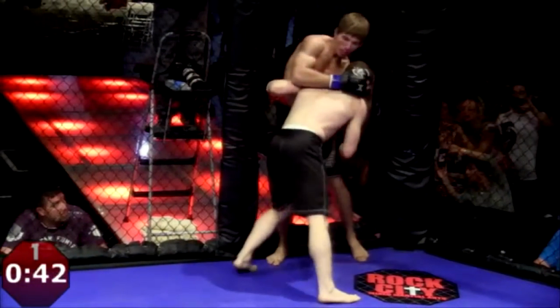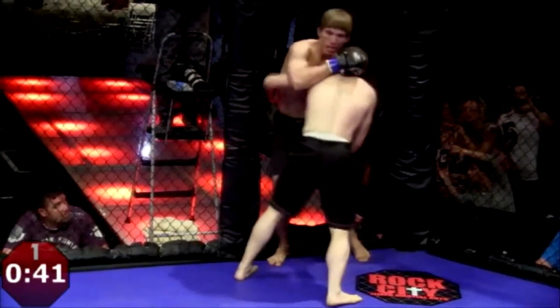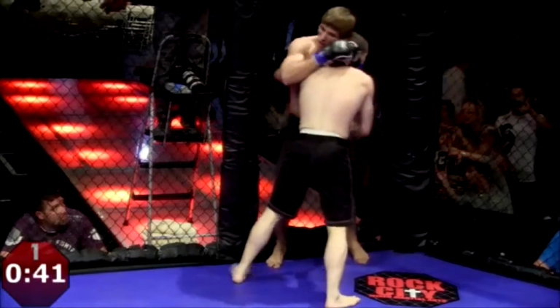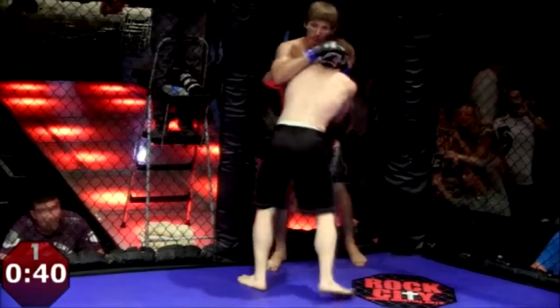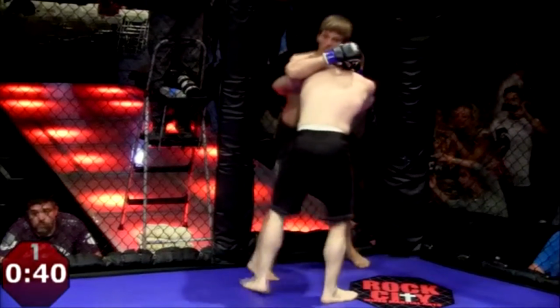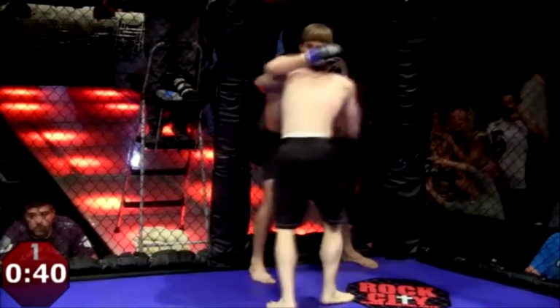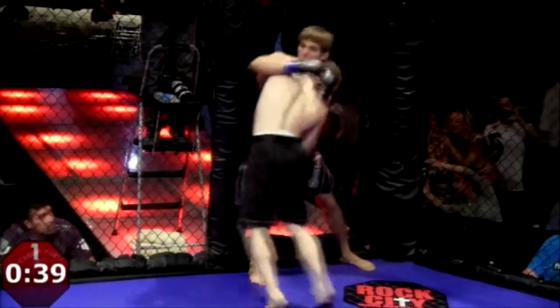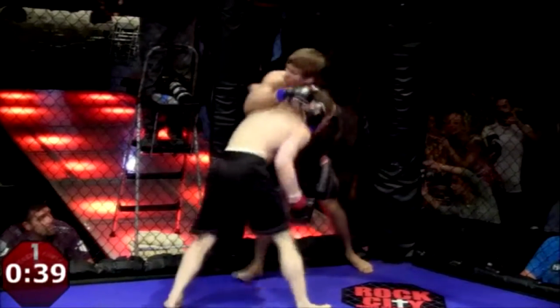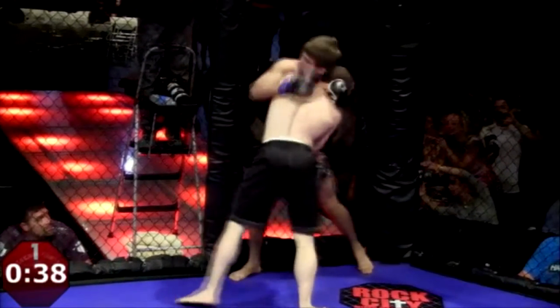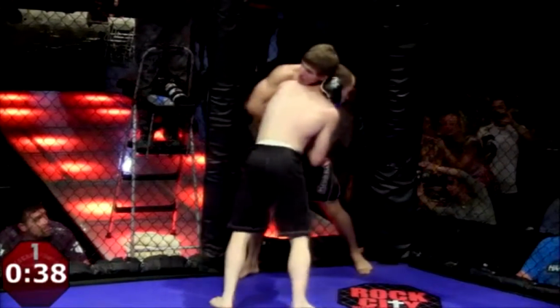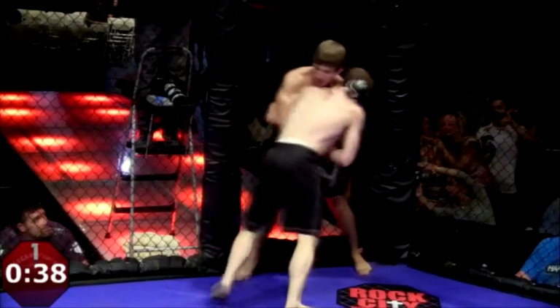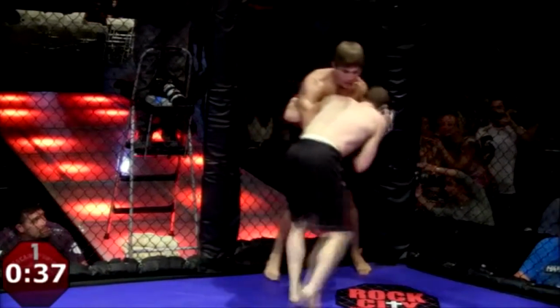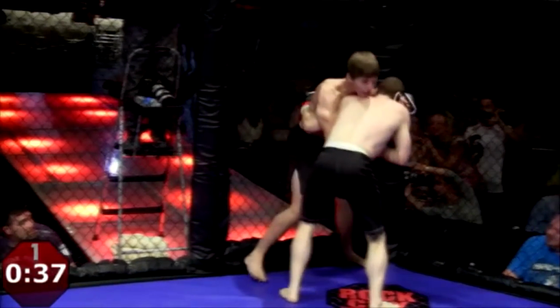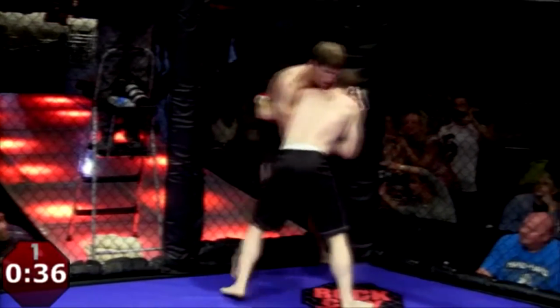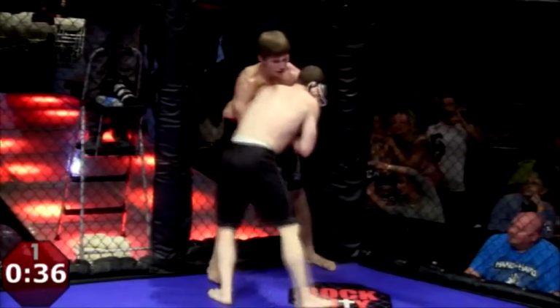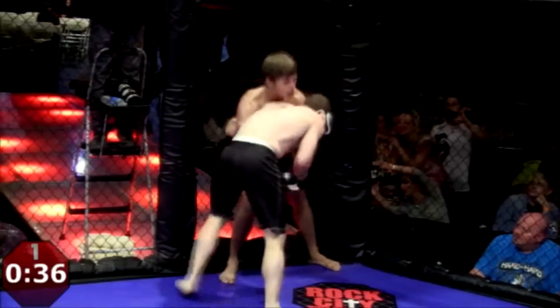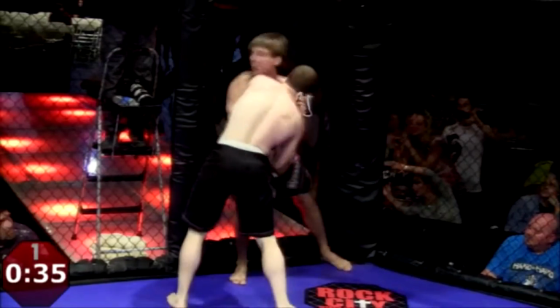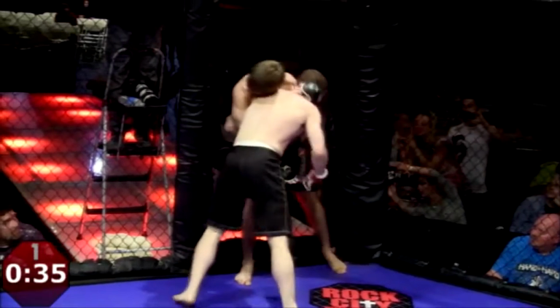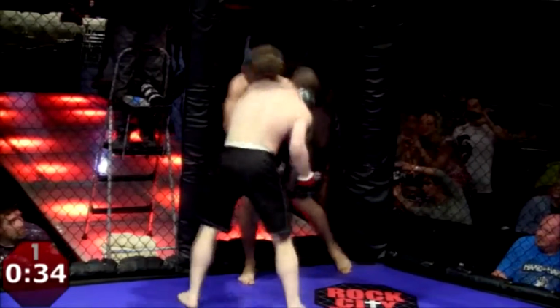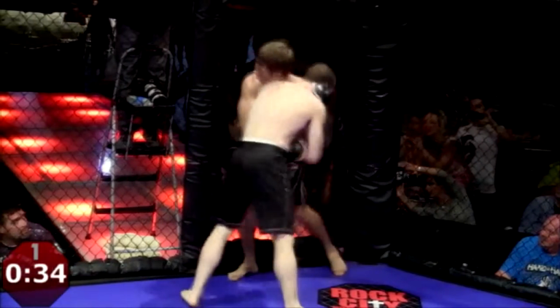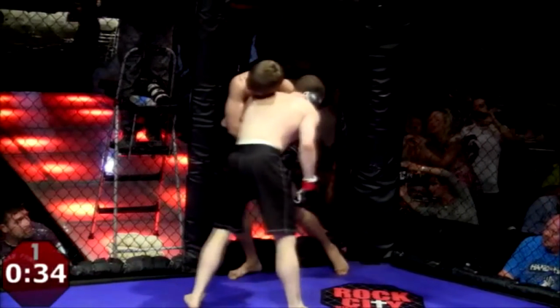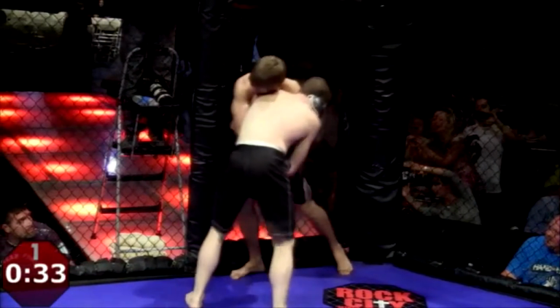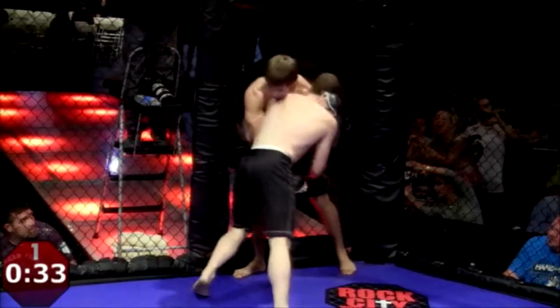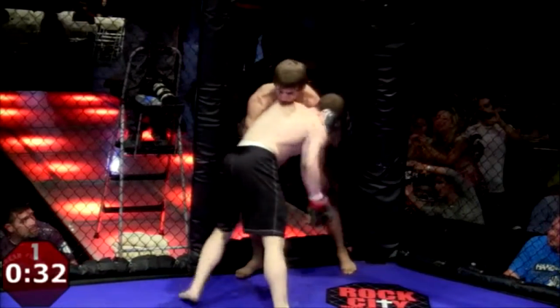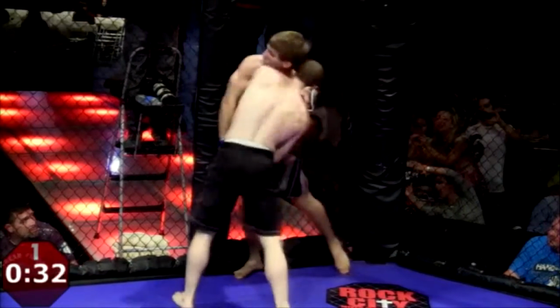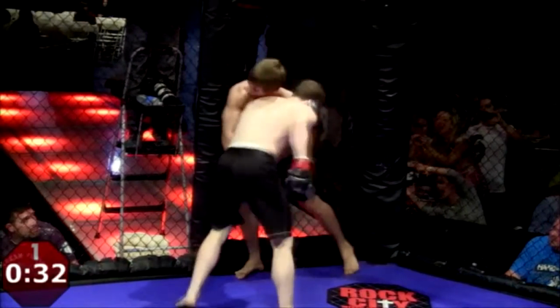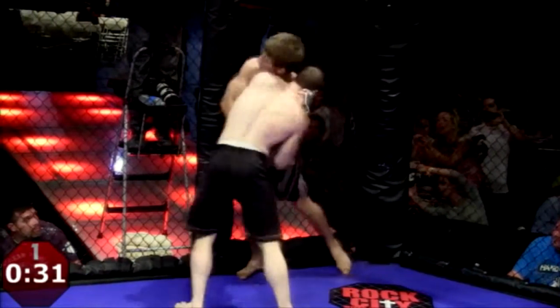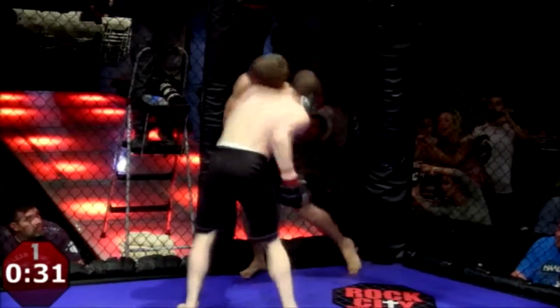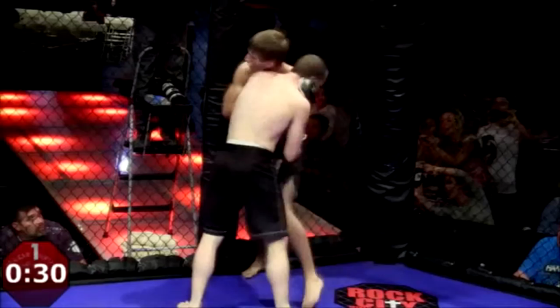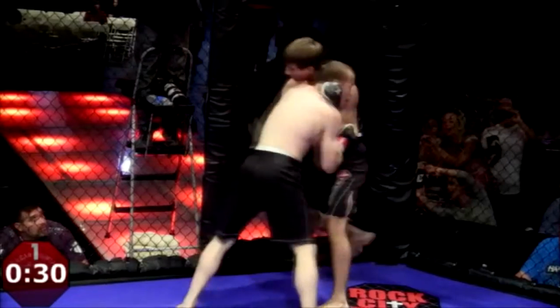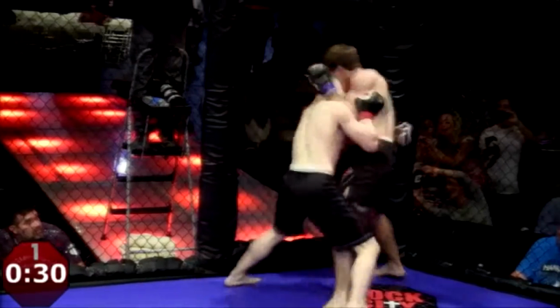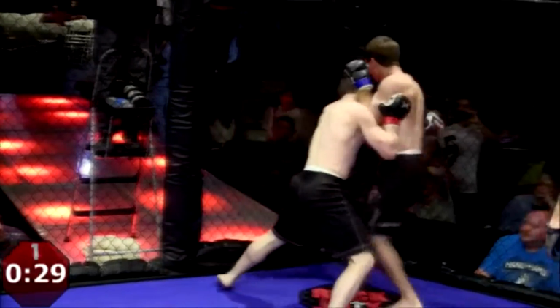Body, body, body, body. I love it. Body shot. Body shot. More big, heavy right hands to the body.